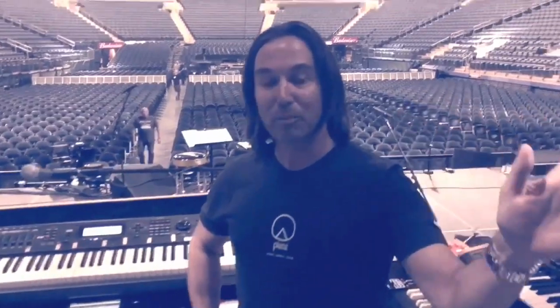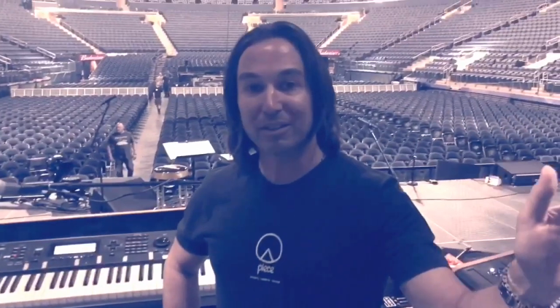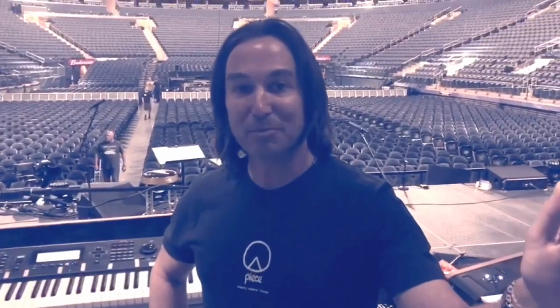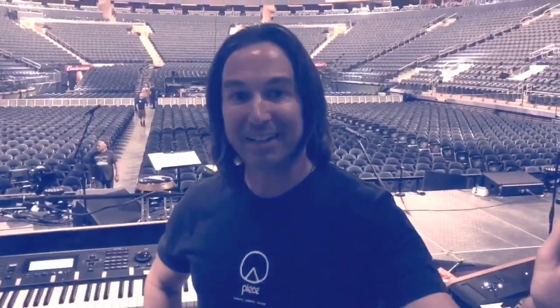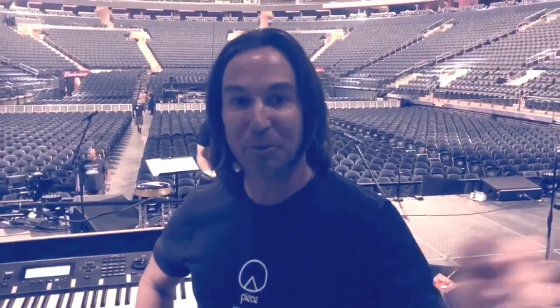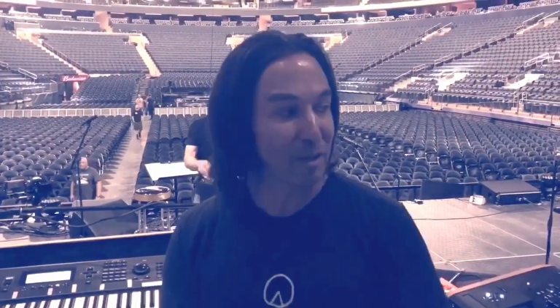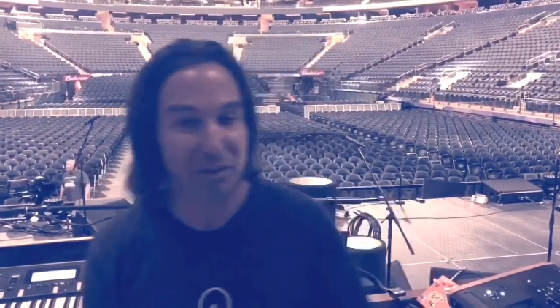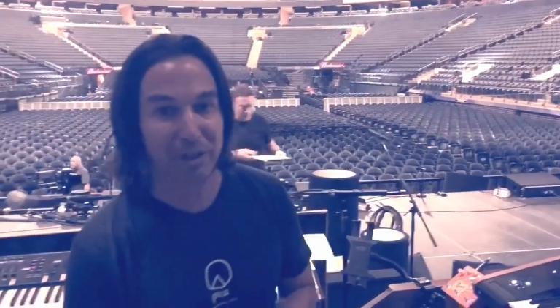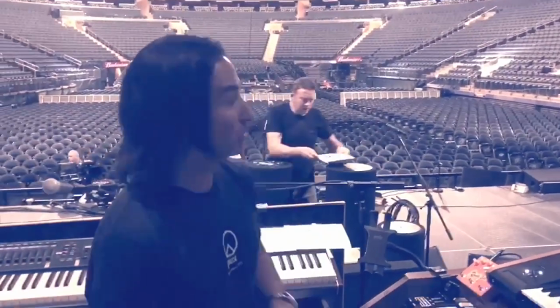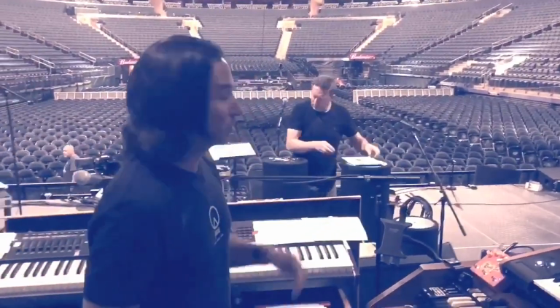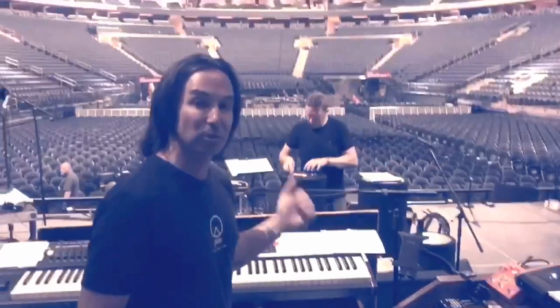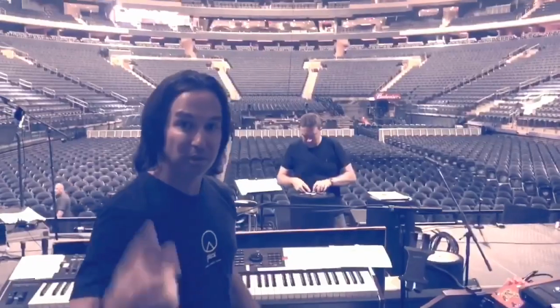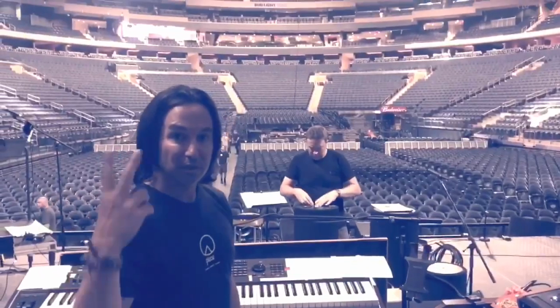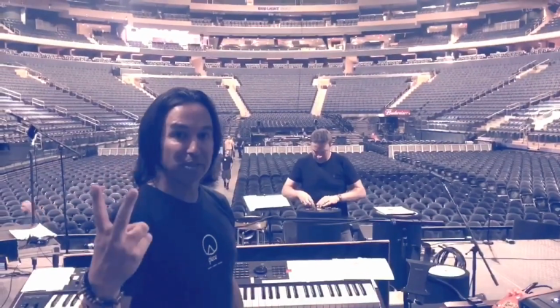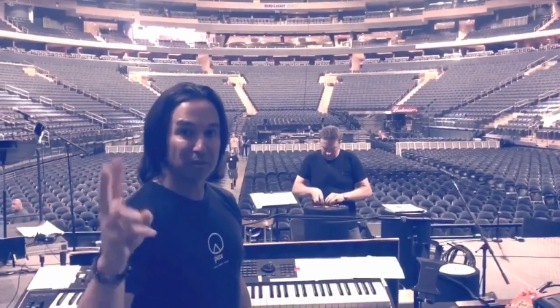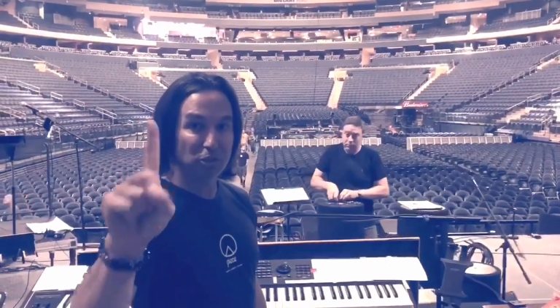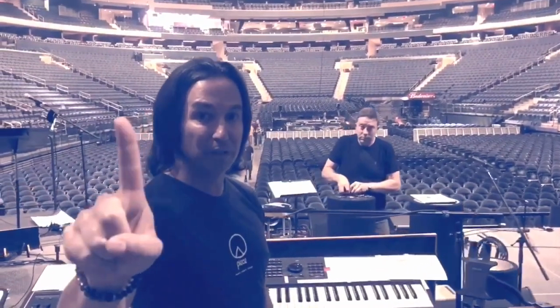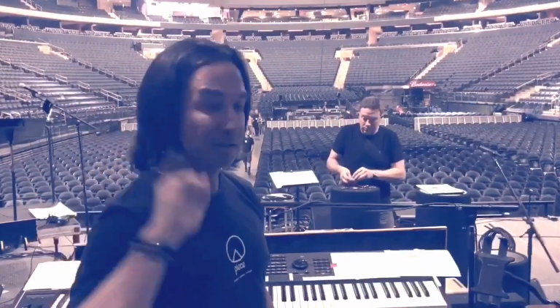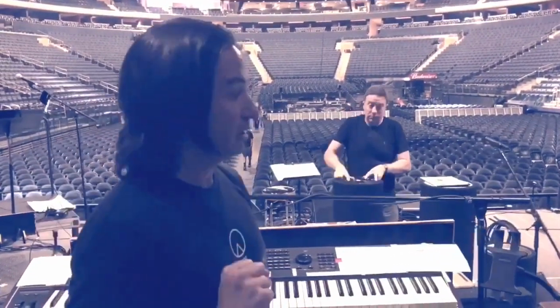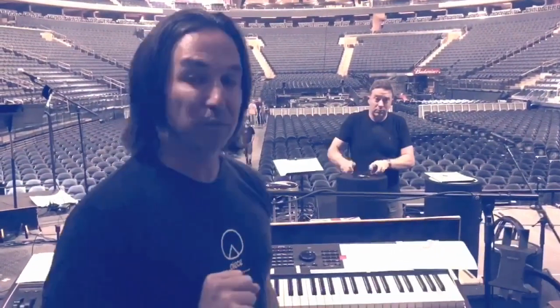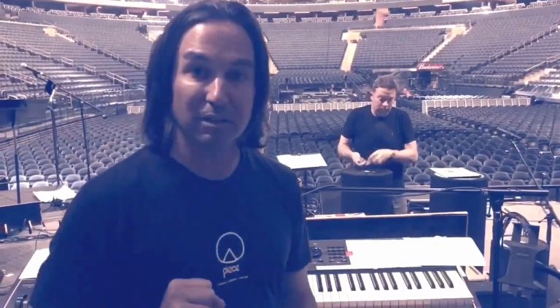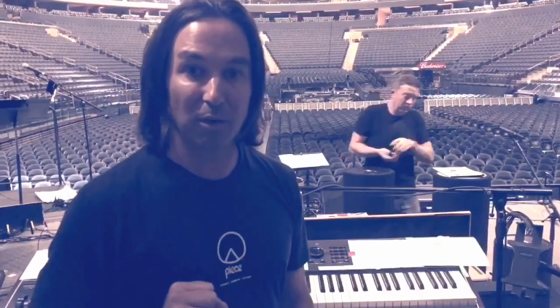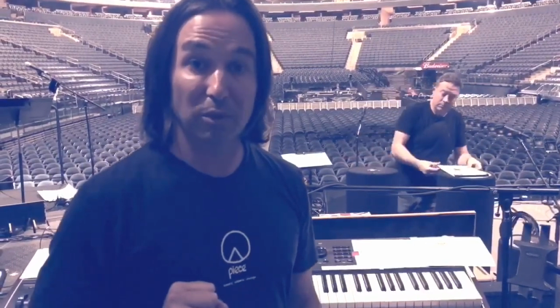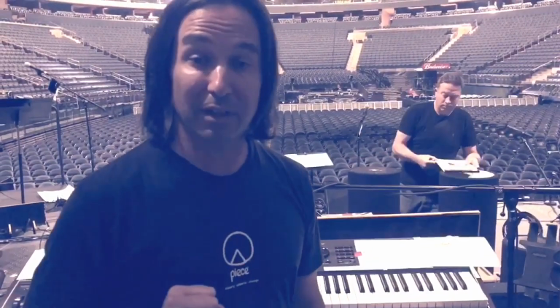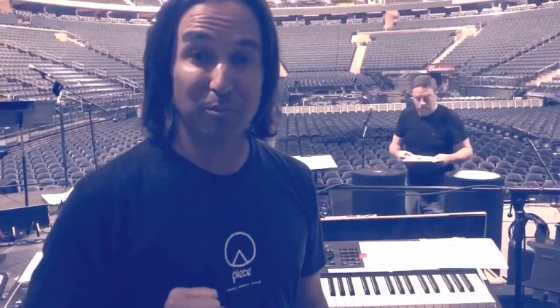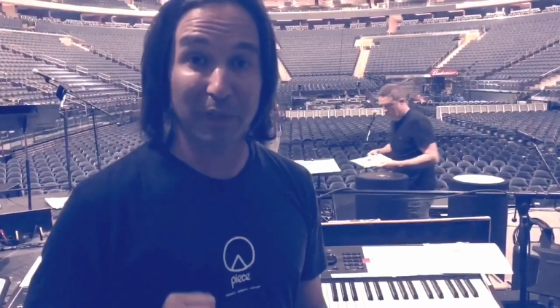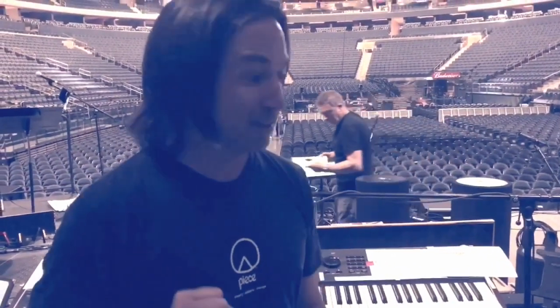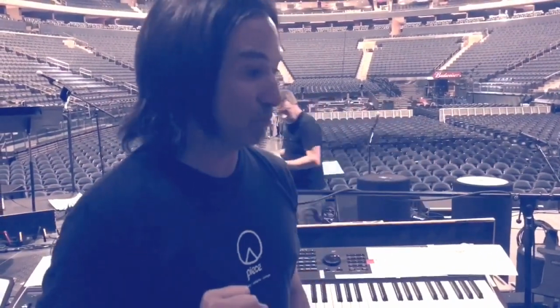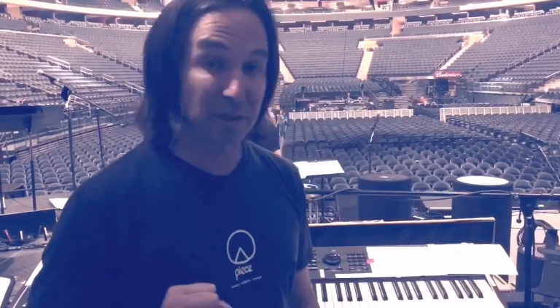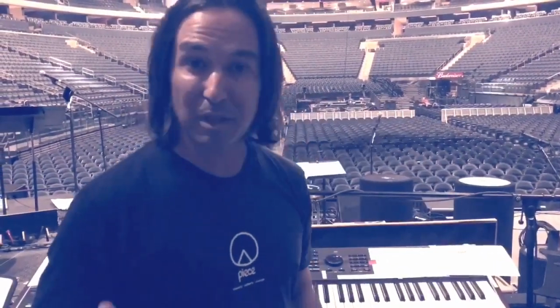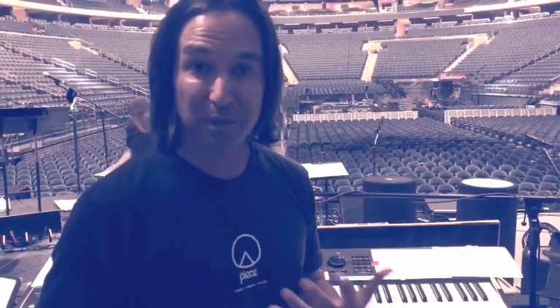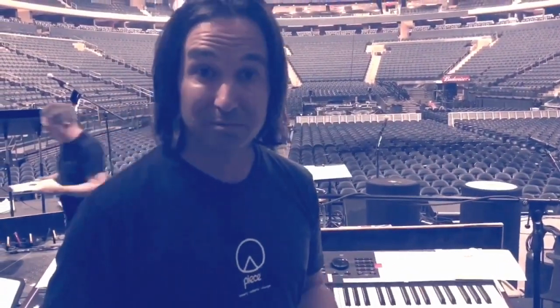Keyboard magazine, good to be back. We are at Madison Square Garden rehearsing for leg two, show one. I wanted to give you a quick rundown of my rig — some things are the same, some things are new.